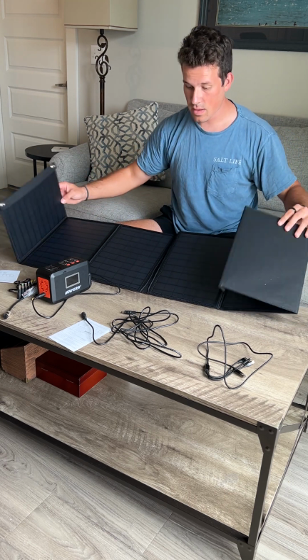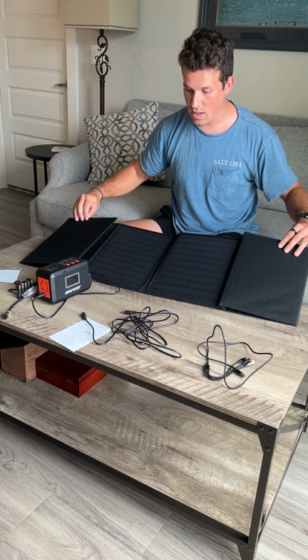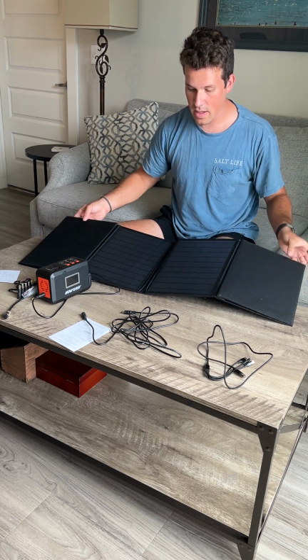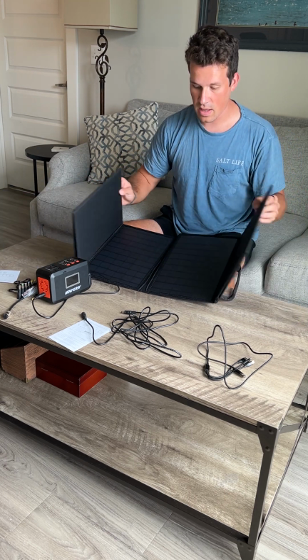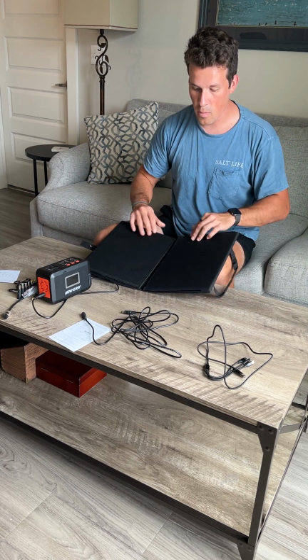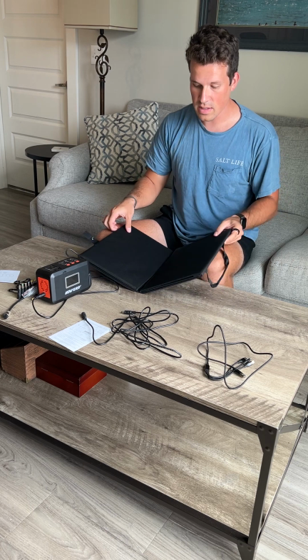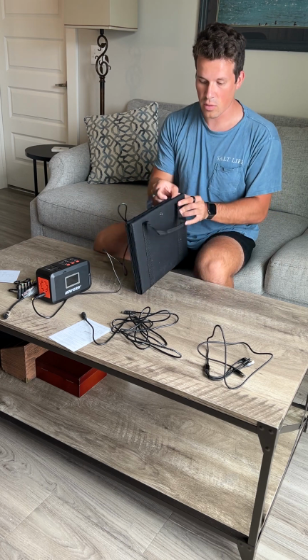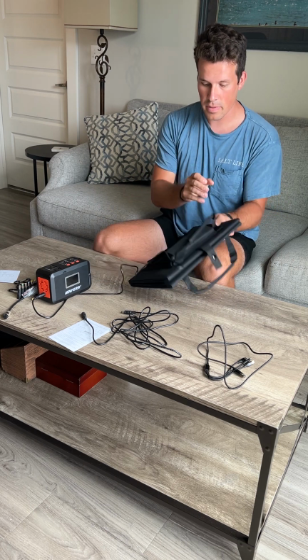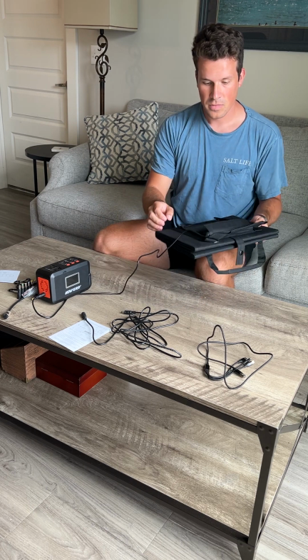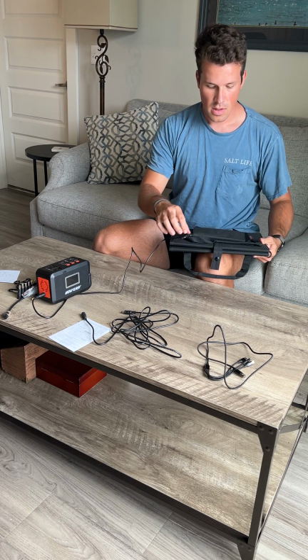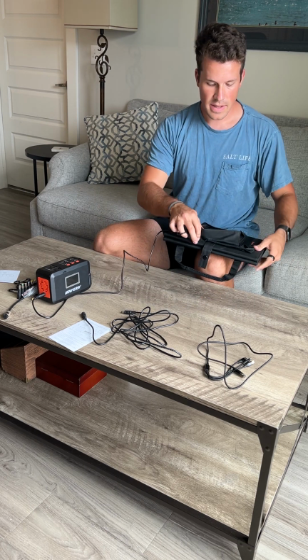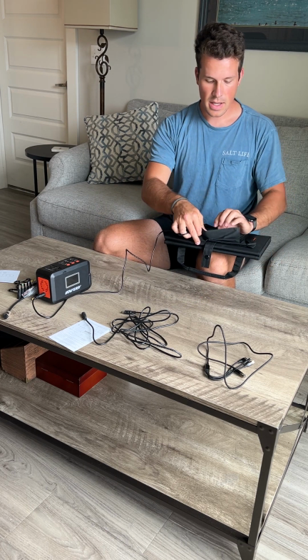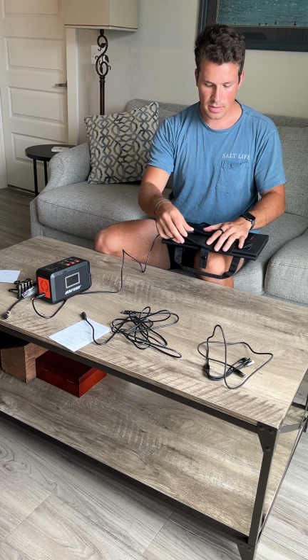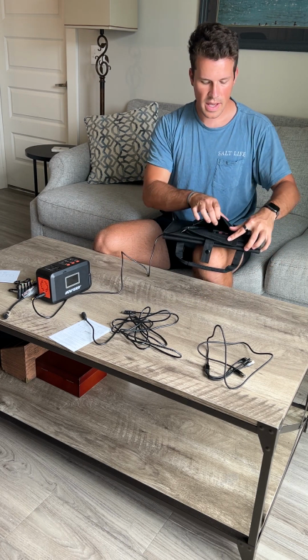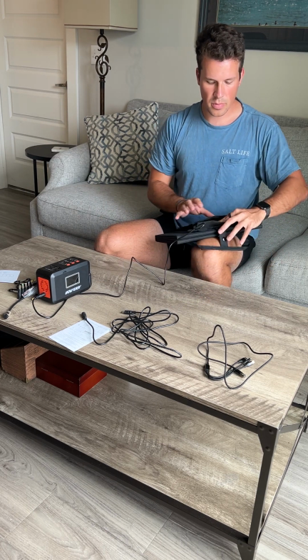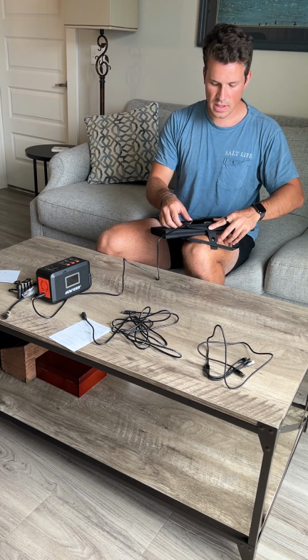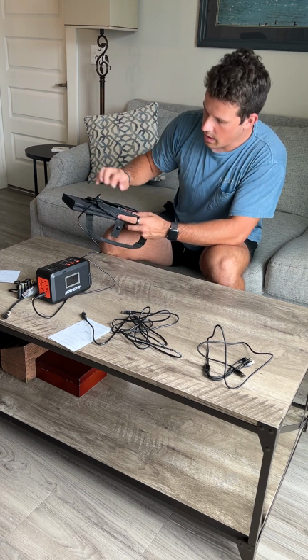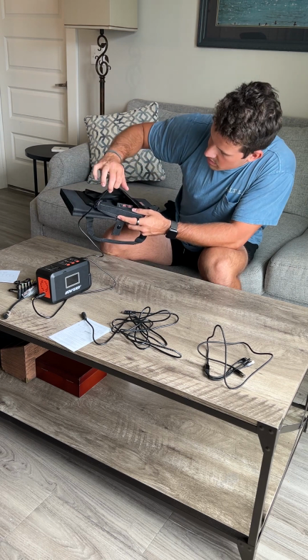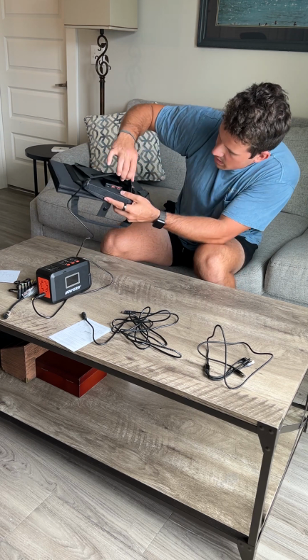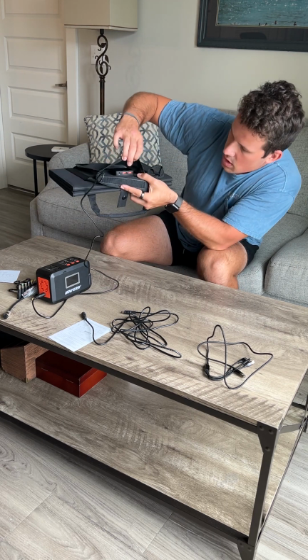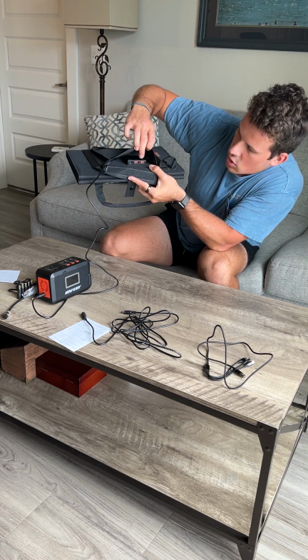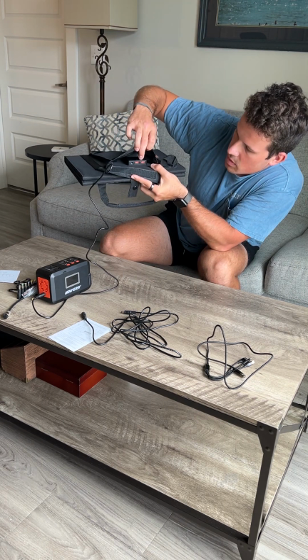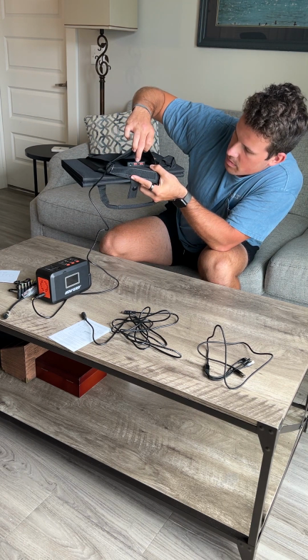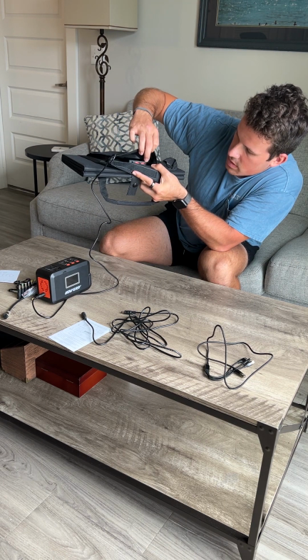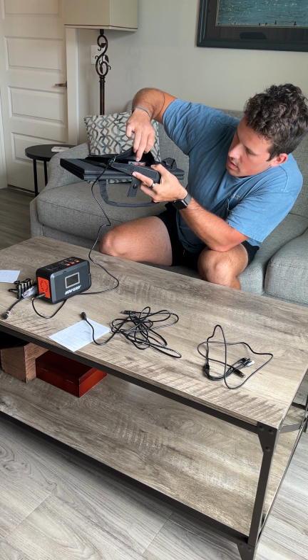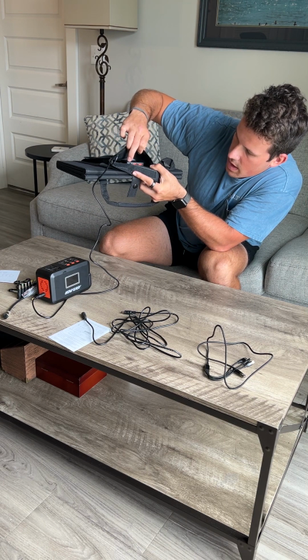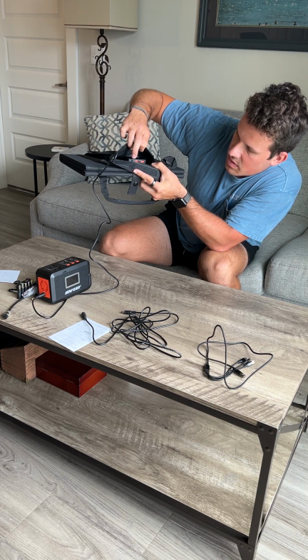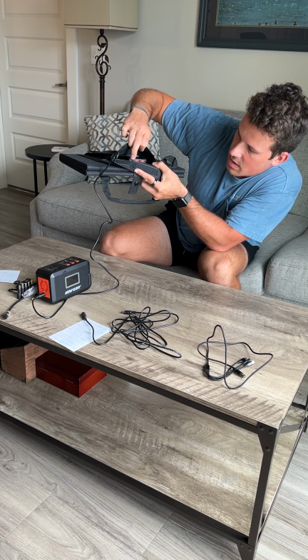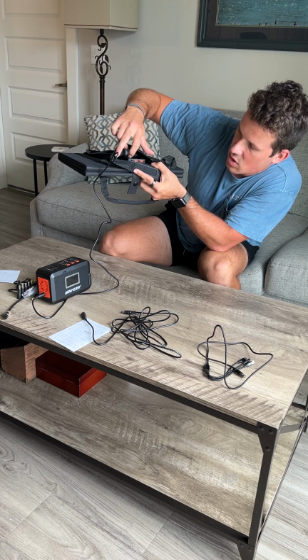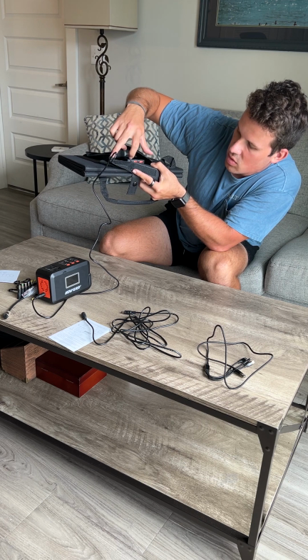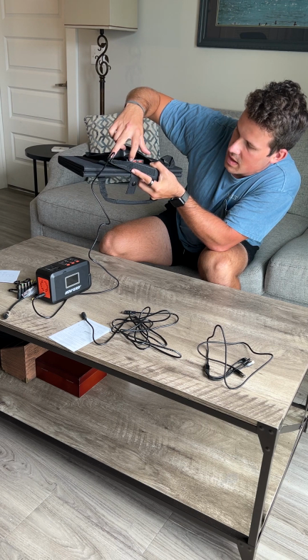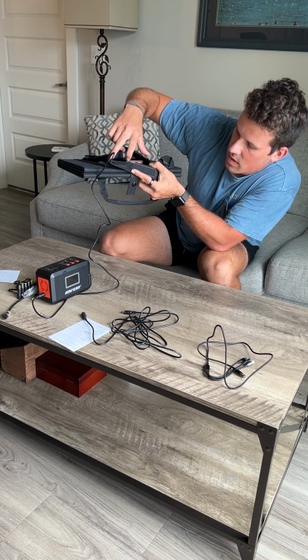The greatest part right here is look how nicely it folds up. It has a pocket here that has all your ports in it. It has your DC connection, two USB ports, and another DC connection — so two DC connections right there.